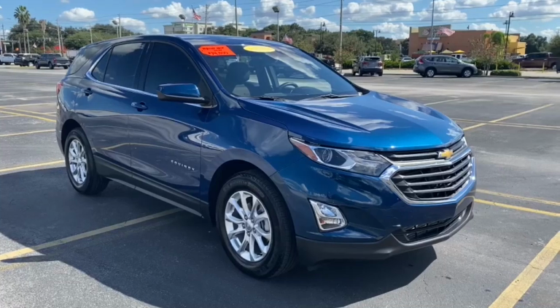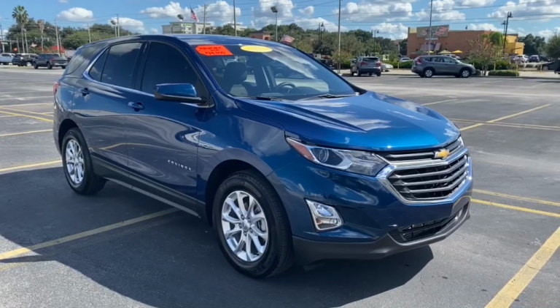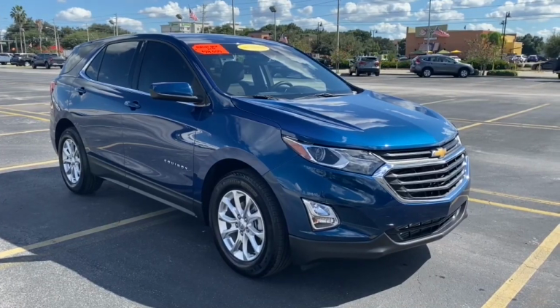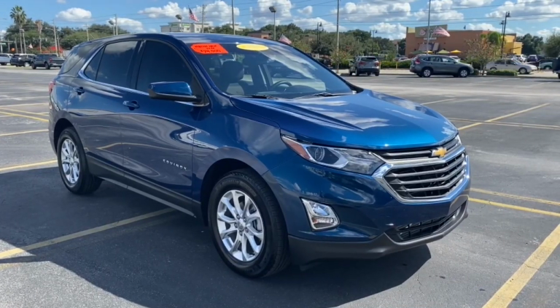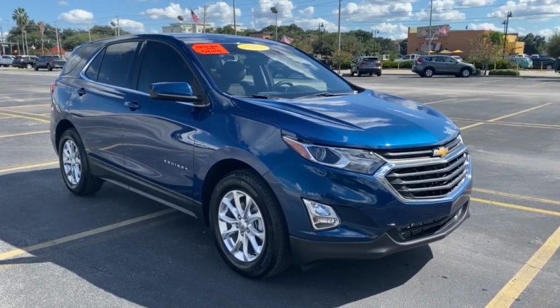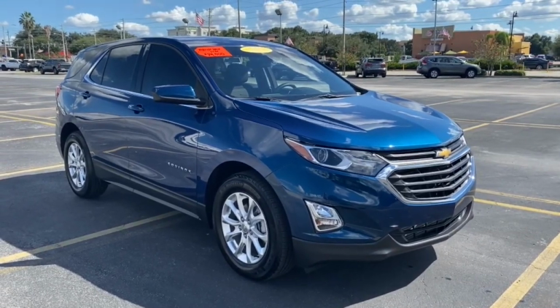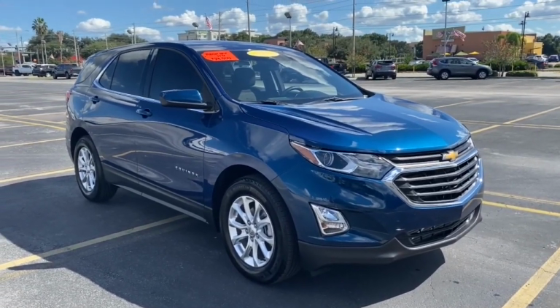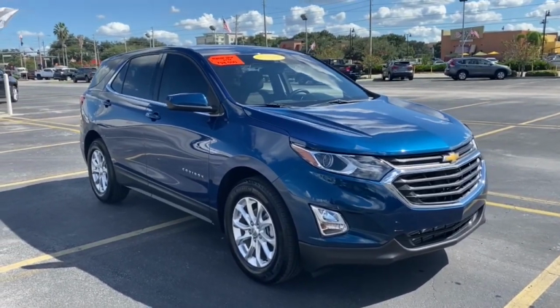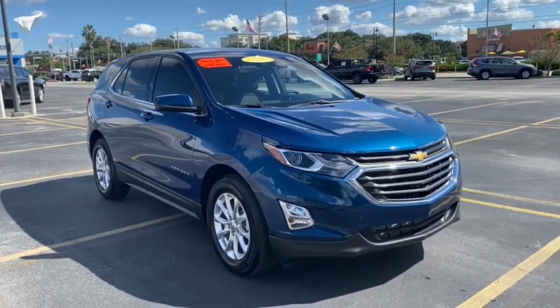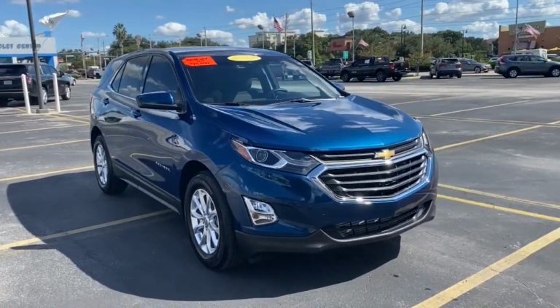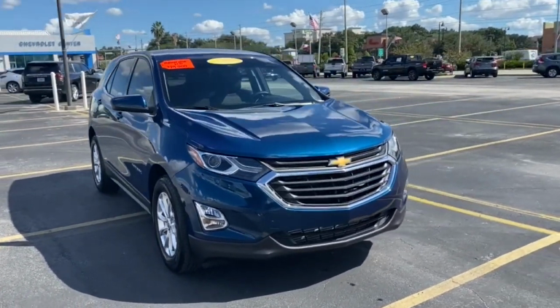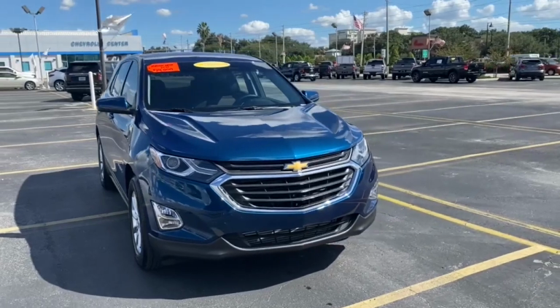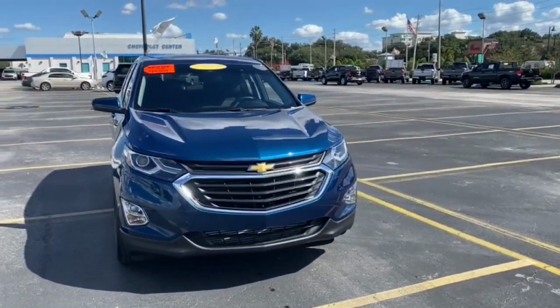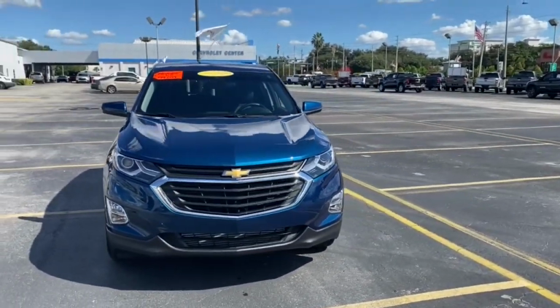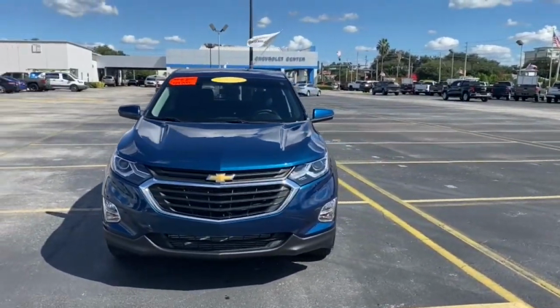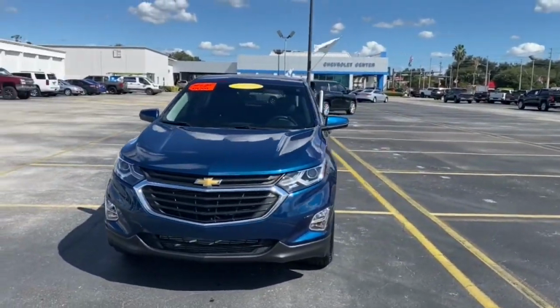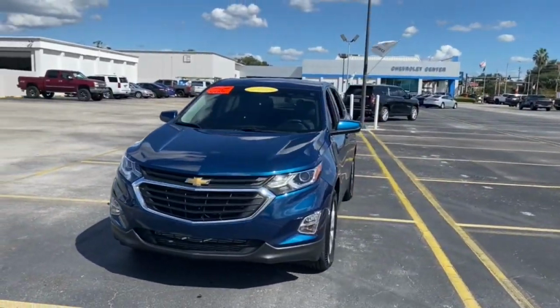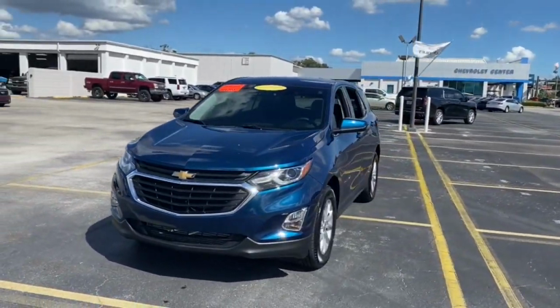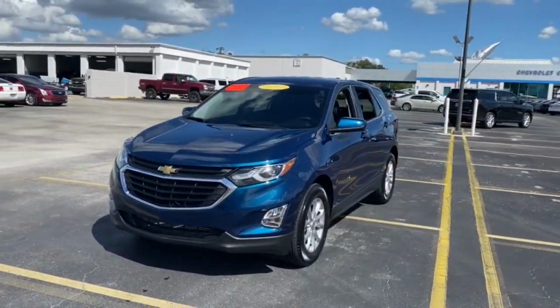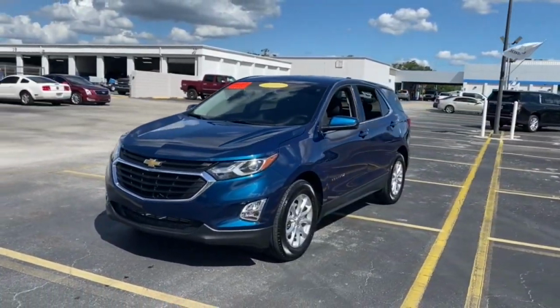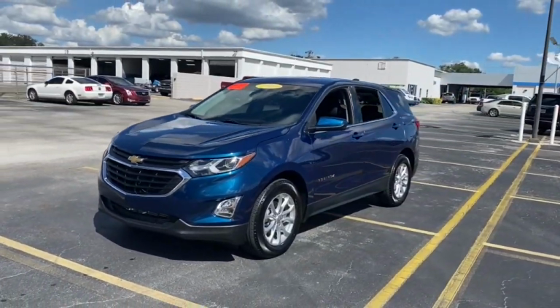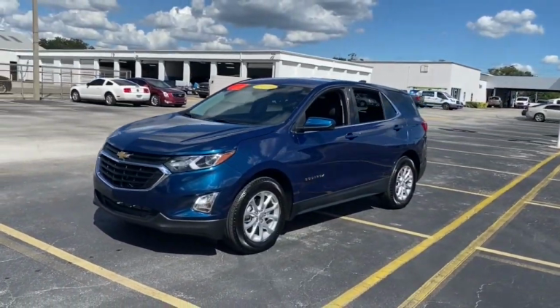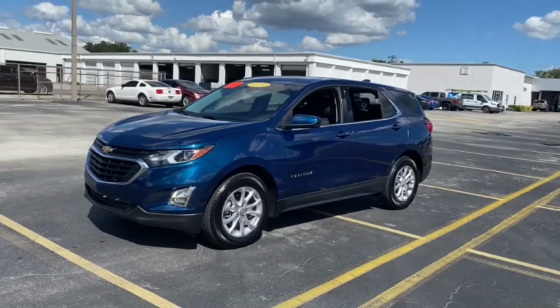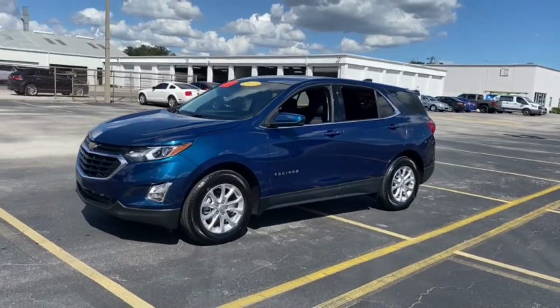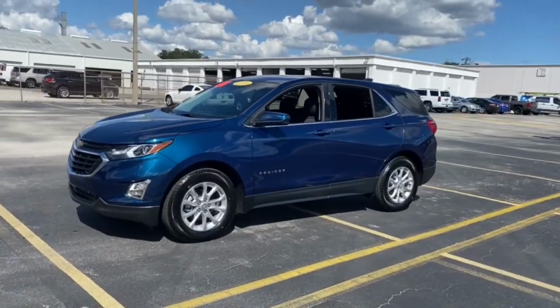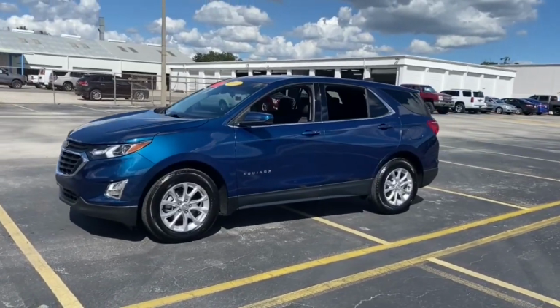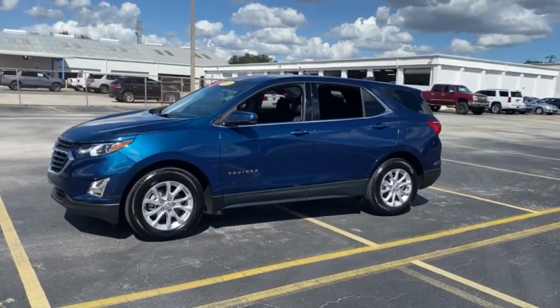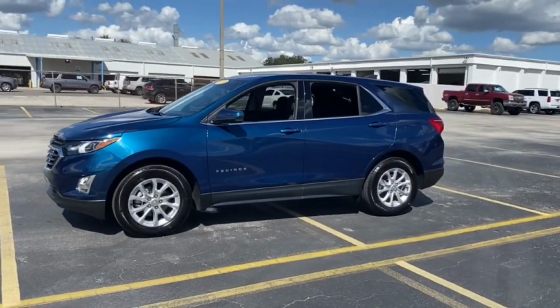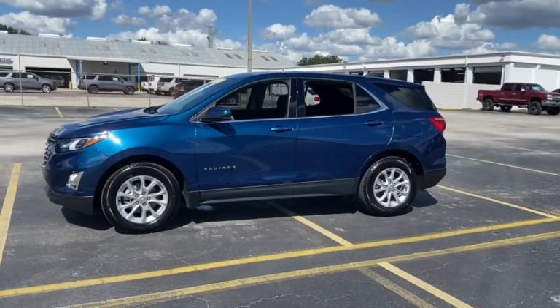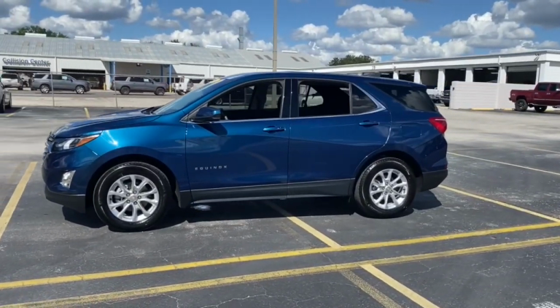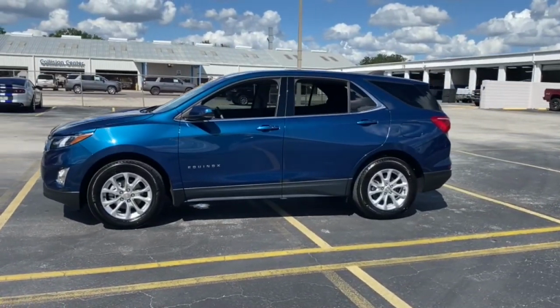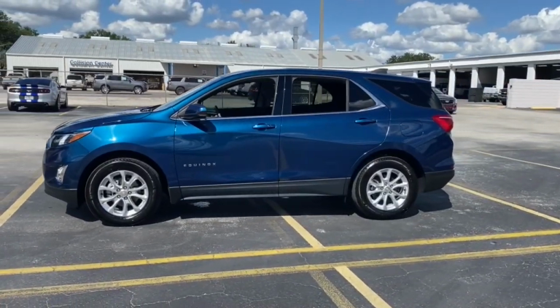Here is a wonderful 2020 Chevrolet Equinox. With less than 15,000 miles on the odometer, this vehicle stands out from the rest. Whether you're on a family road trip or doing the daily drive, the Equinox is your go-to vehicle.